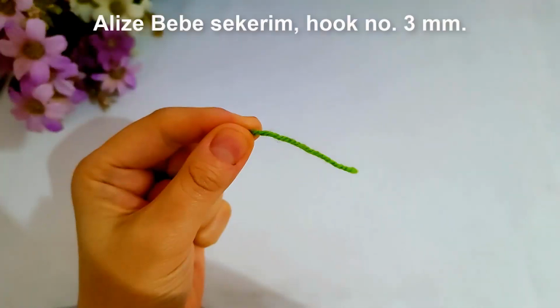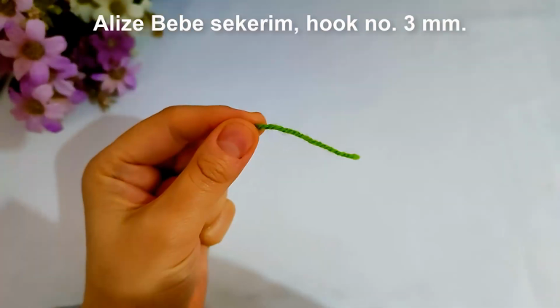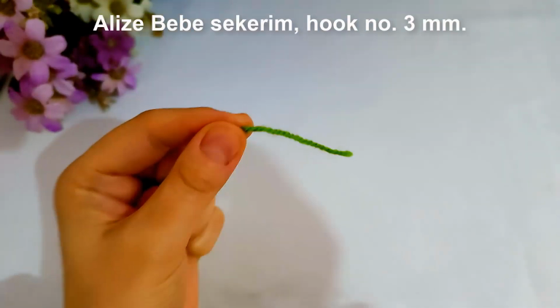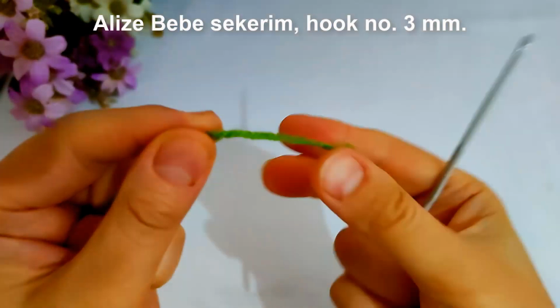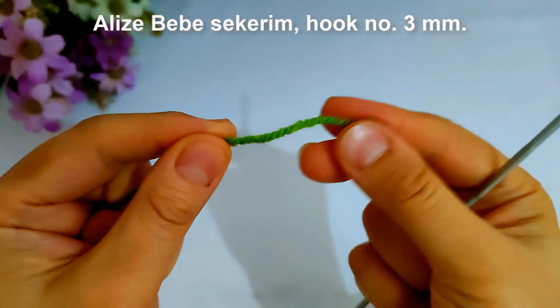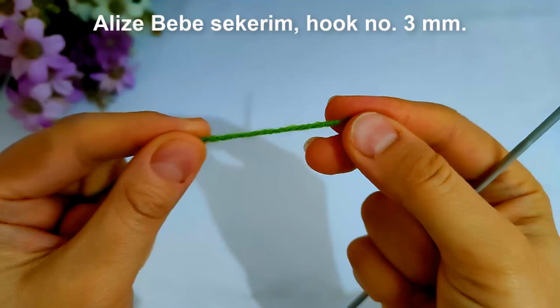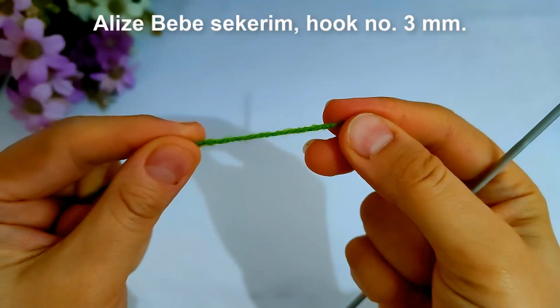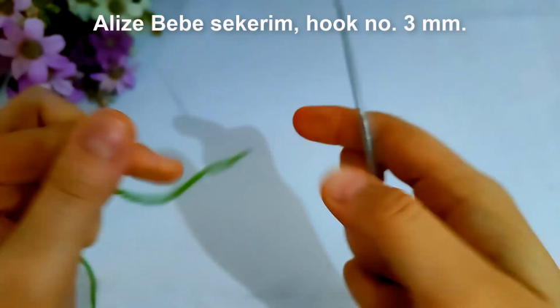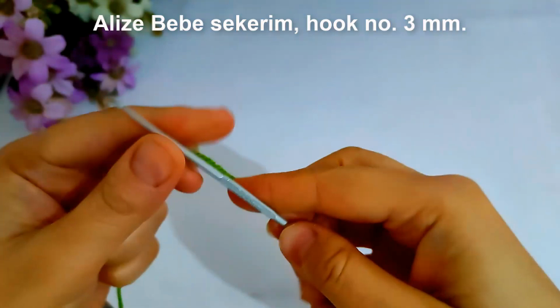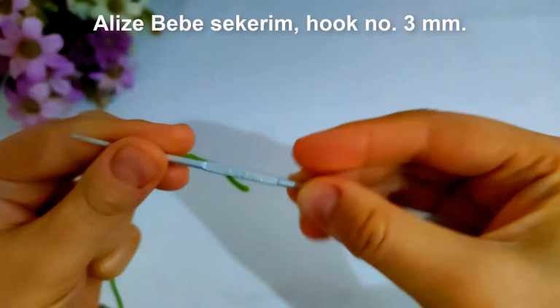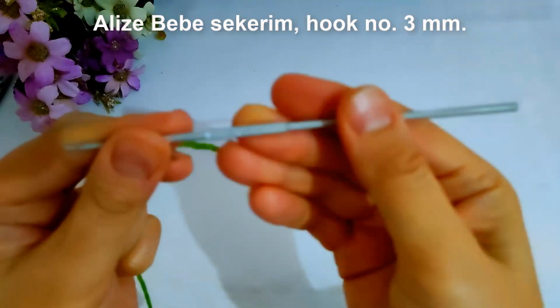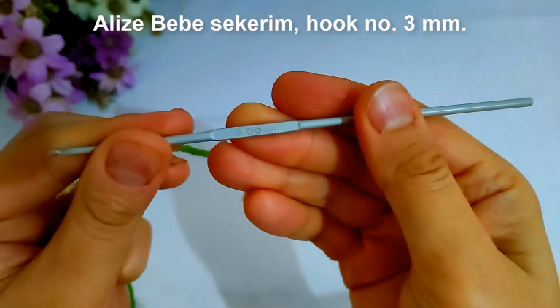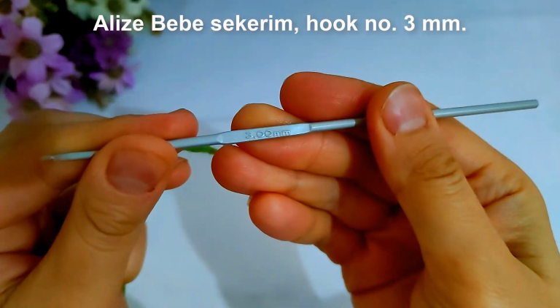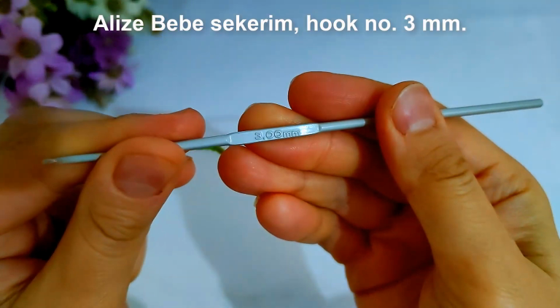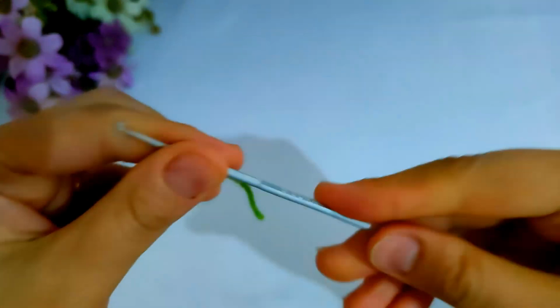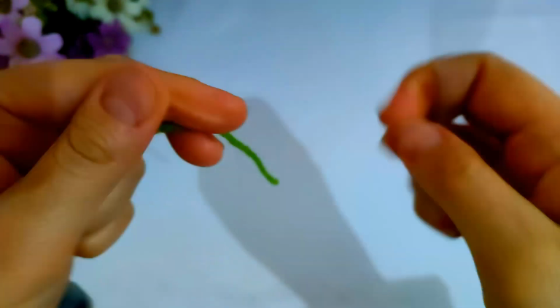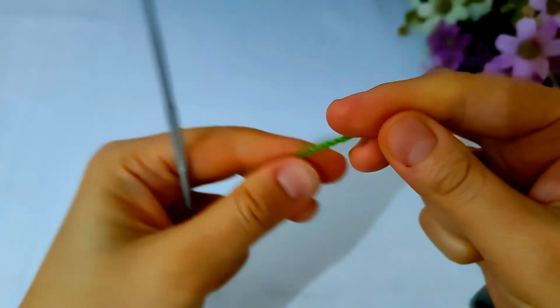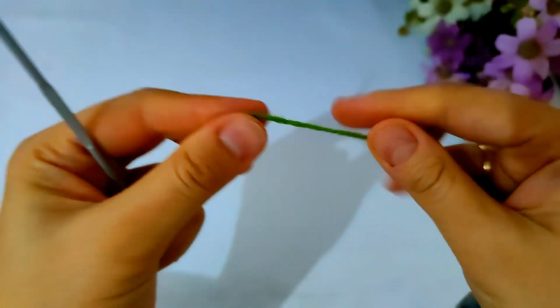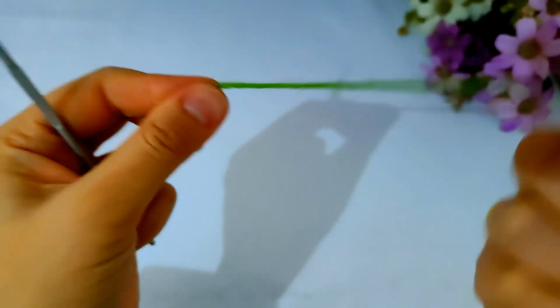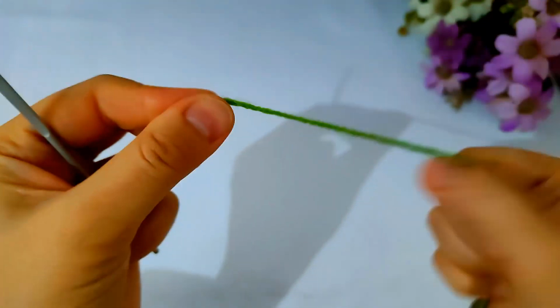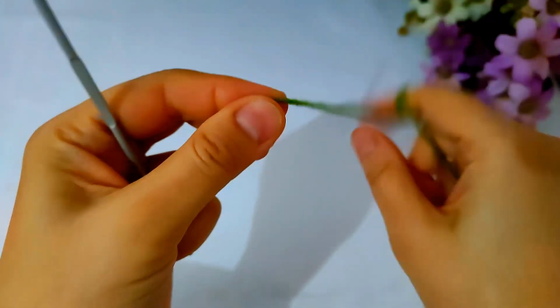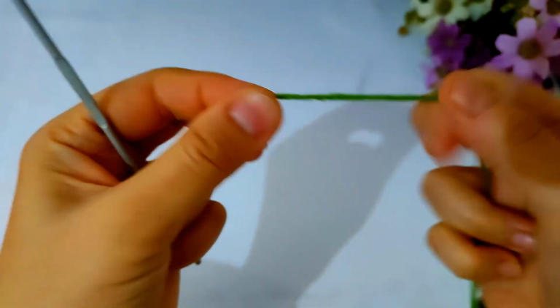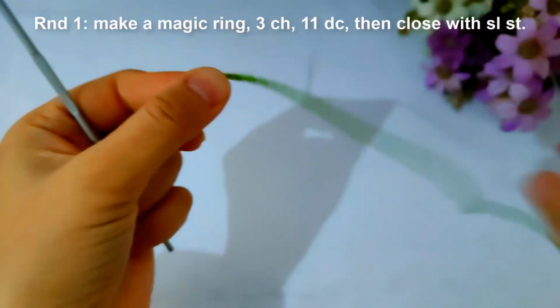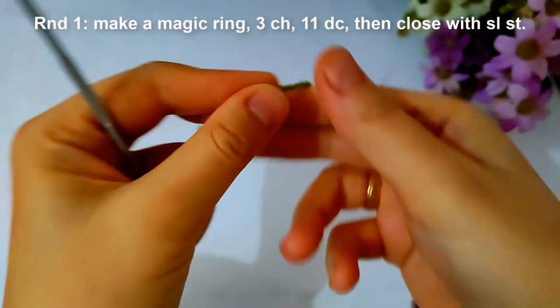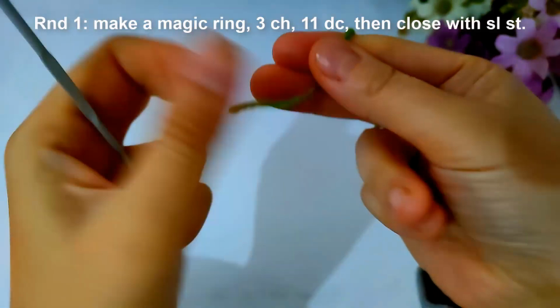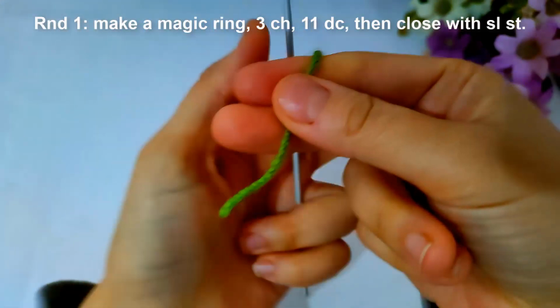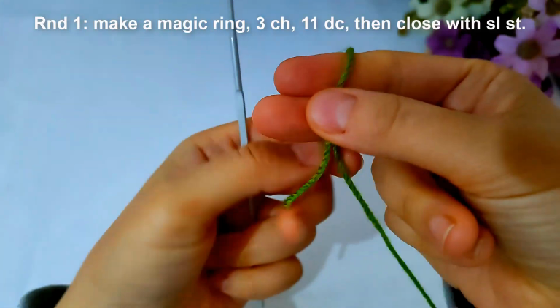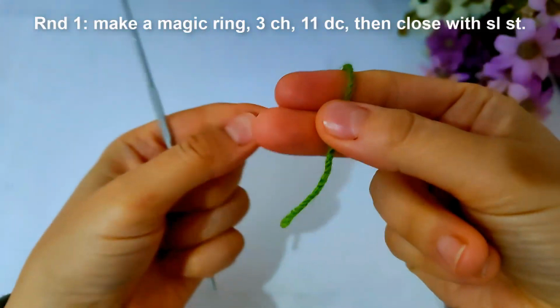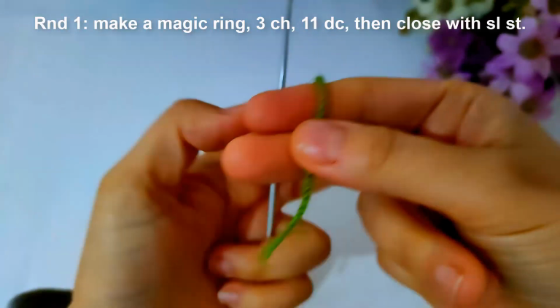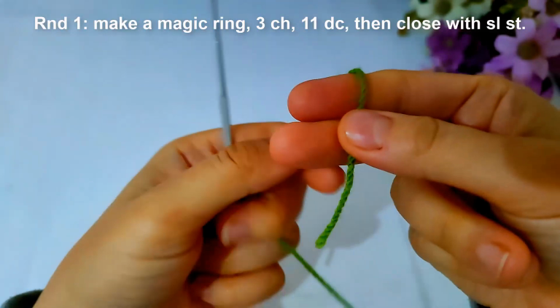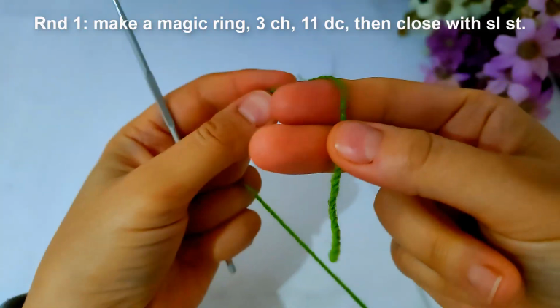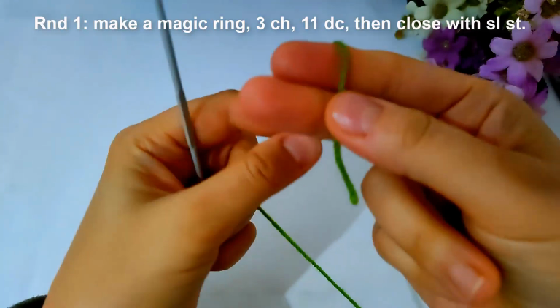I will use BVC cream yarn and hook number three millimeter.